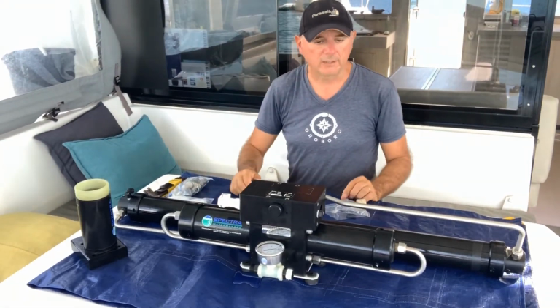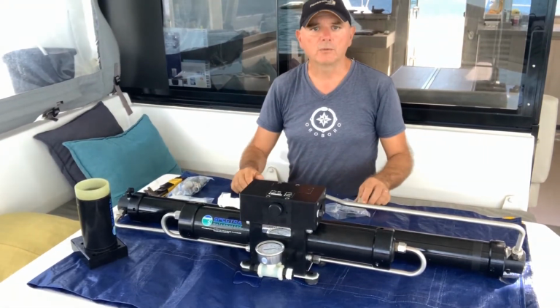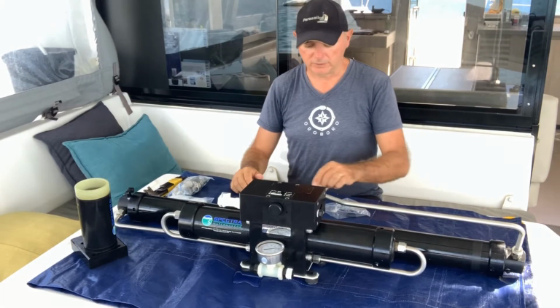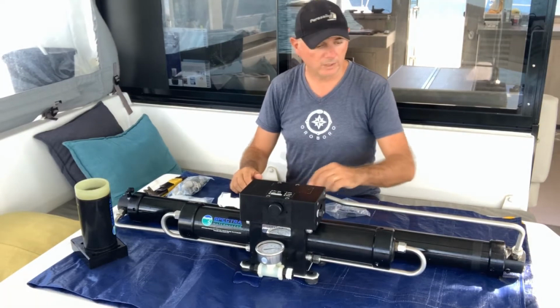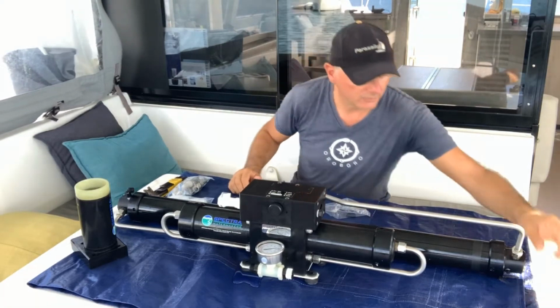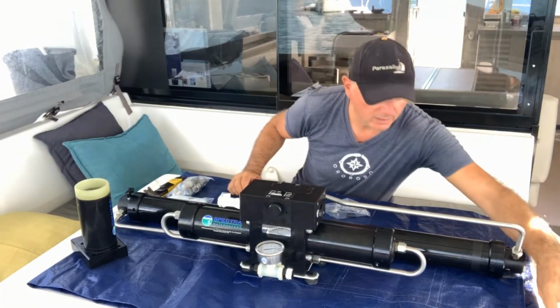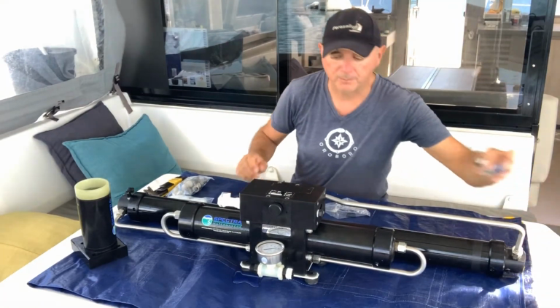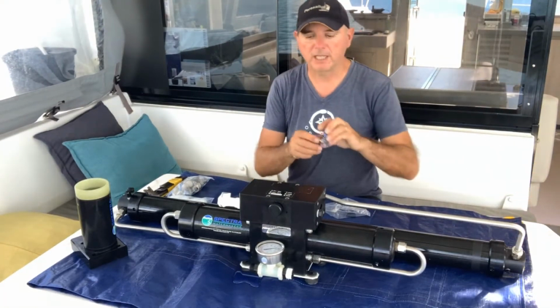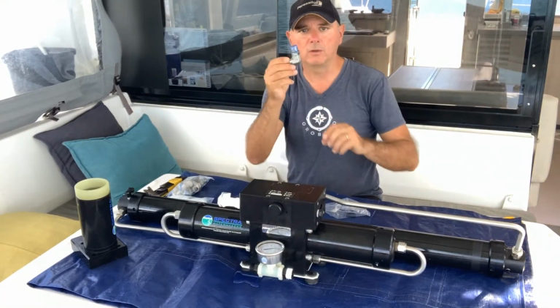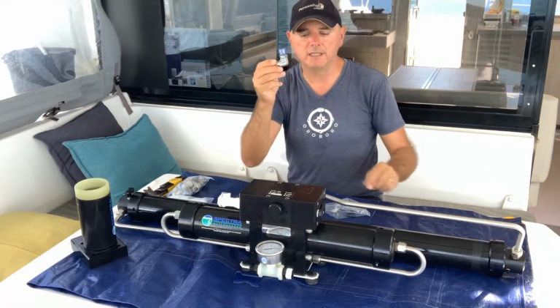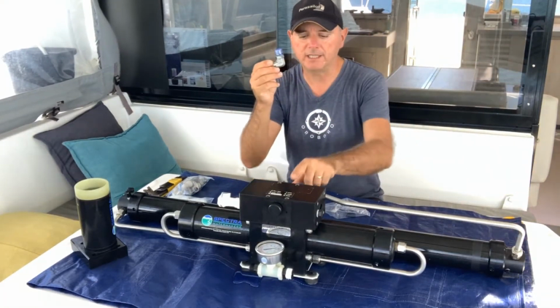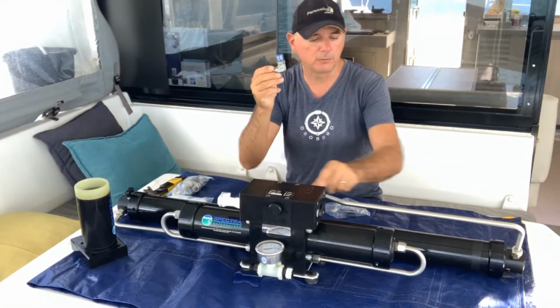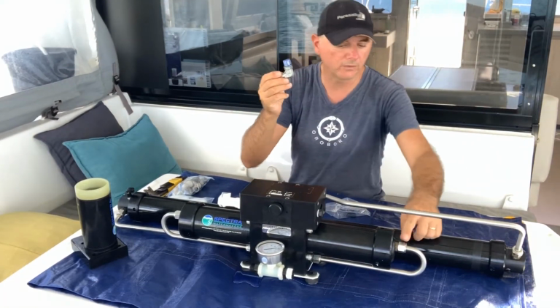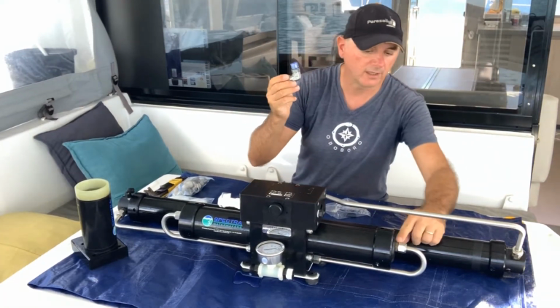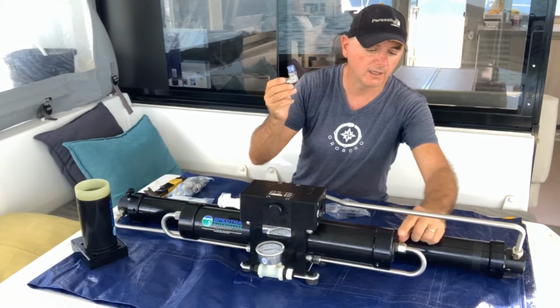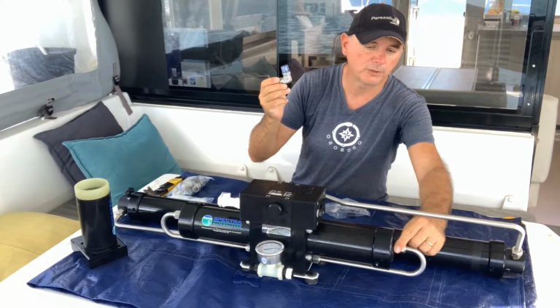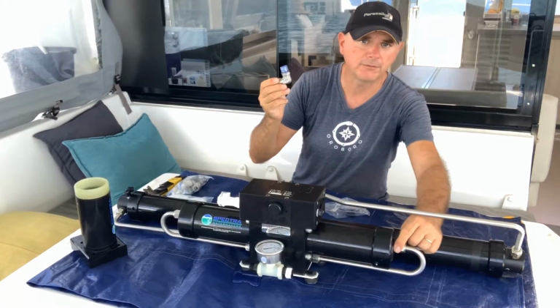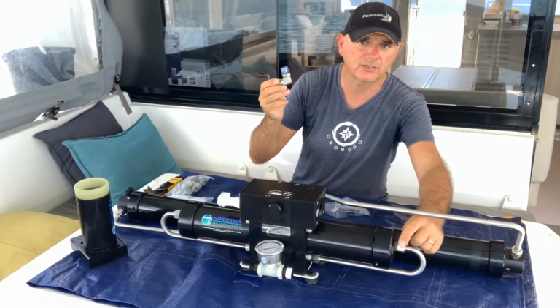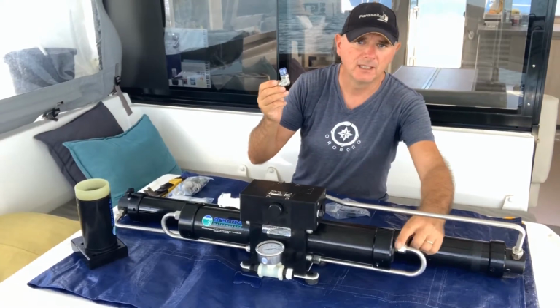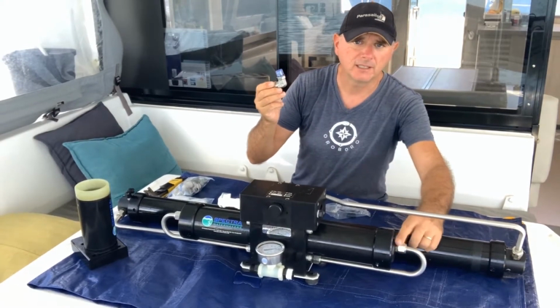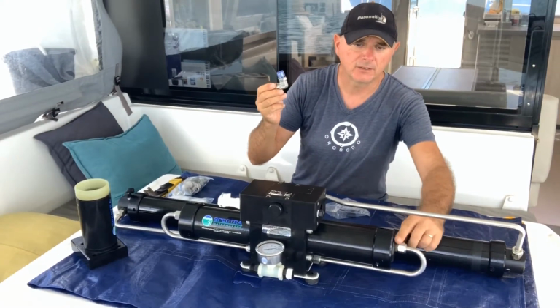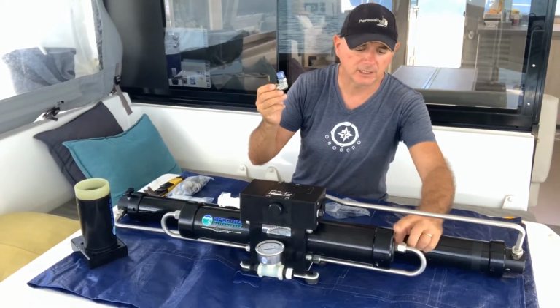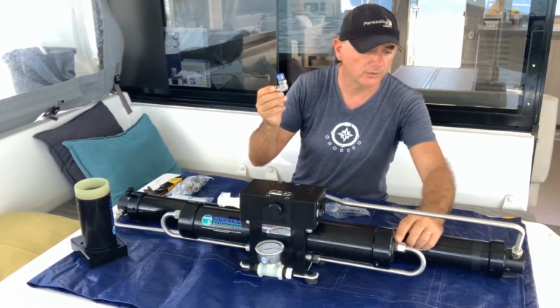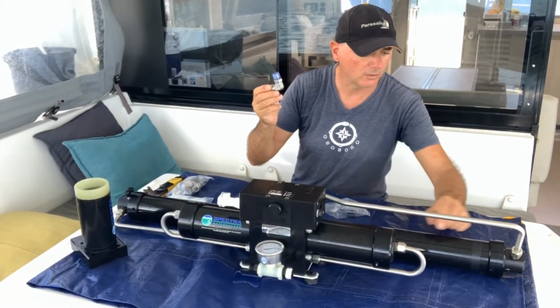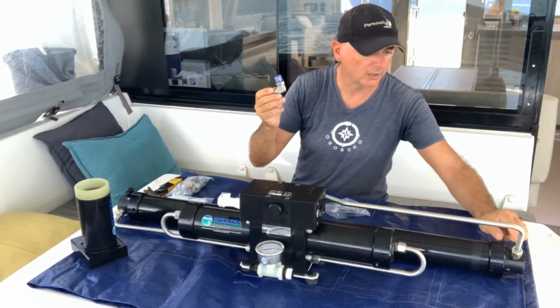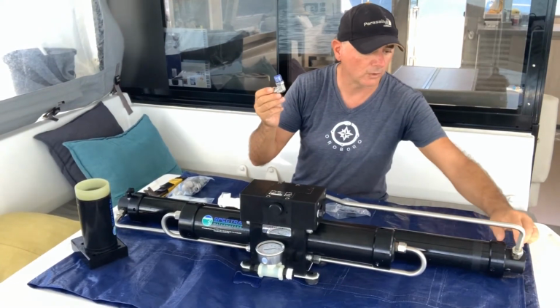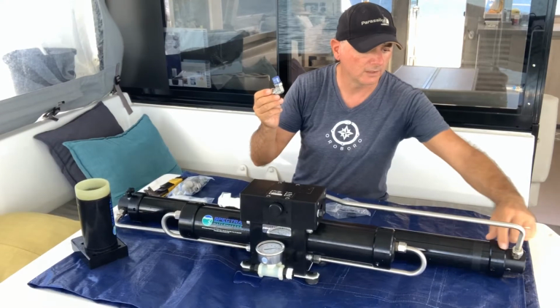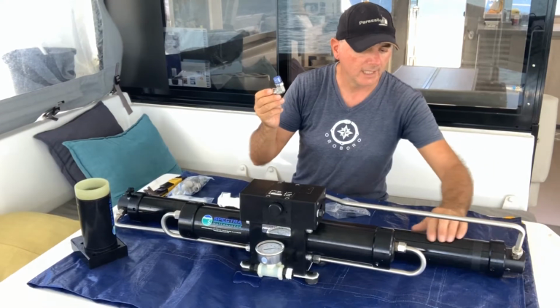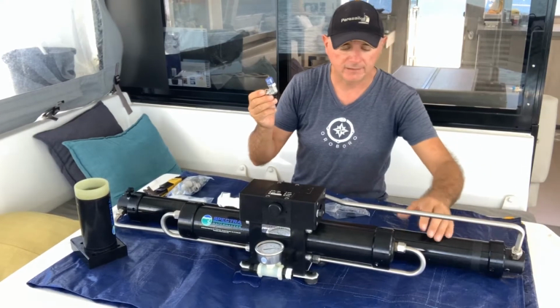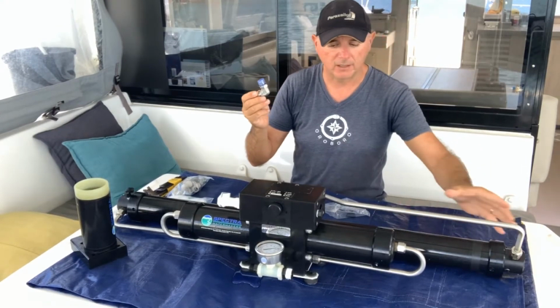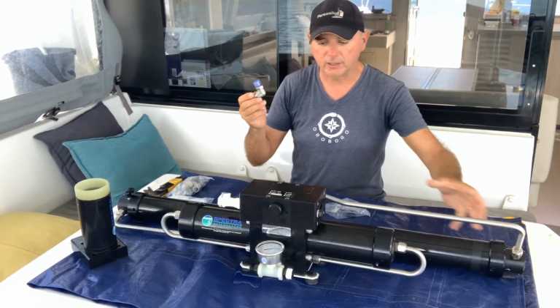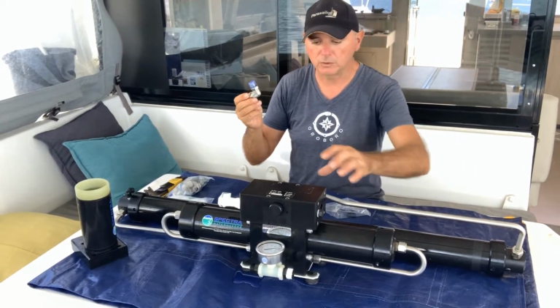One other thing that we're going to do is replace all the nickel bronze compression fittings that Spectra uses, because they corrode and when they corrode, this dirt can go into the intensifier or the Clark pump and damage the unit.